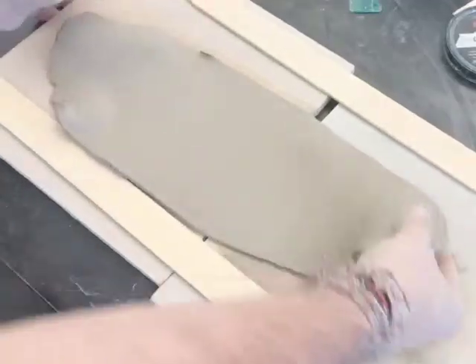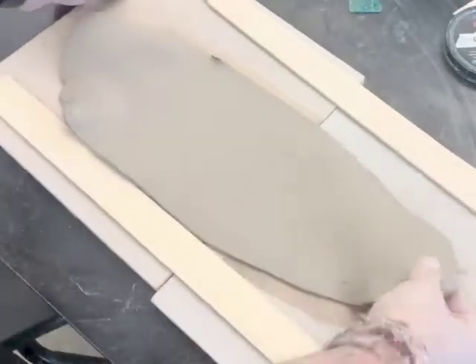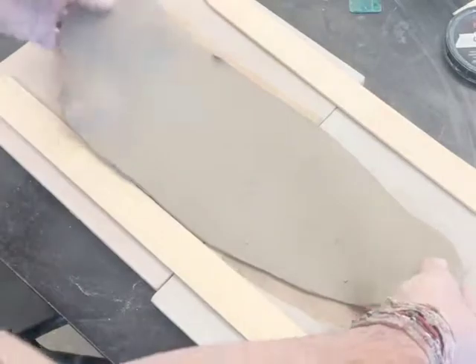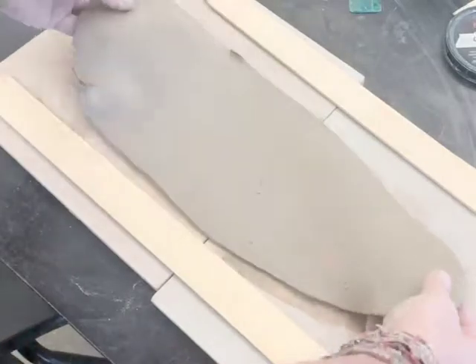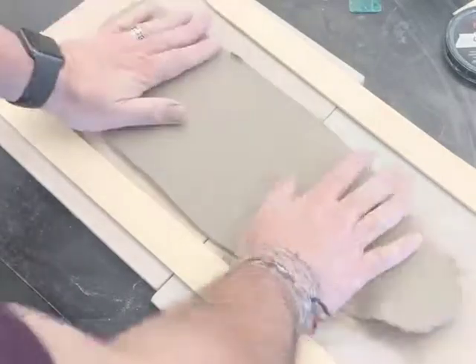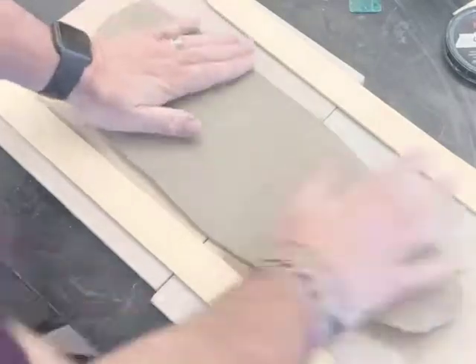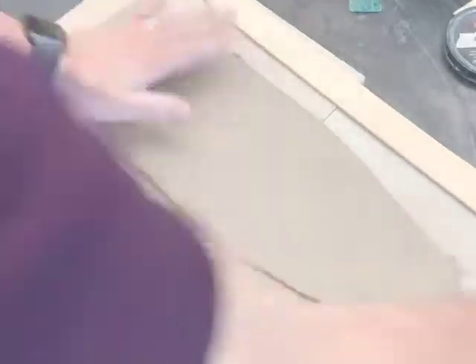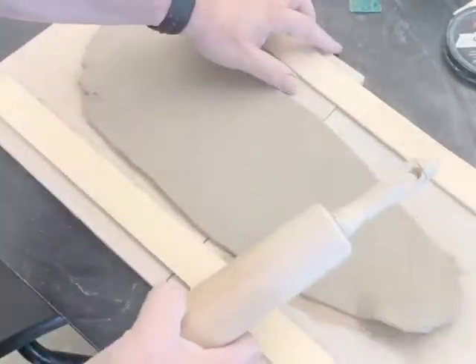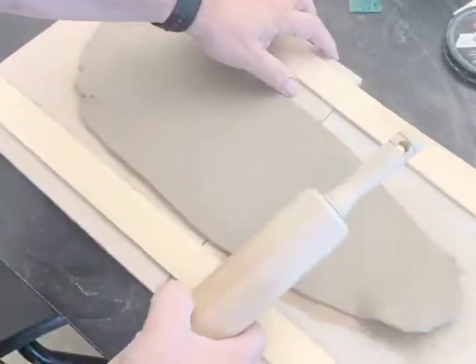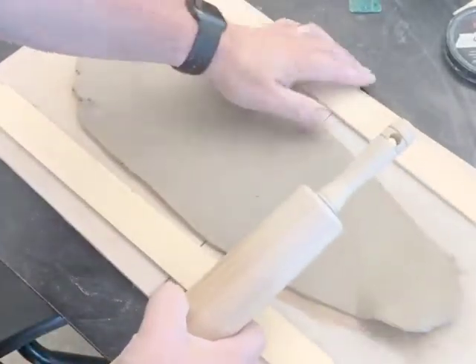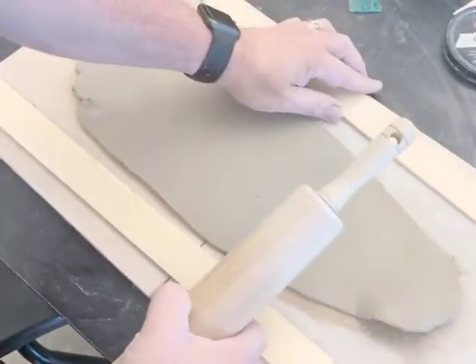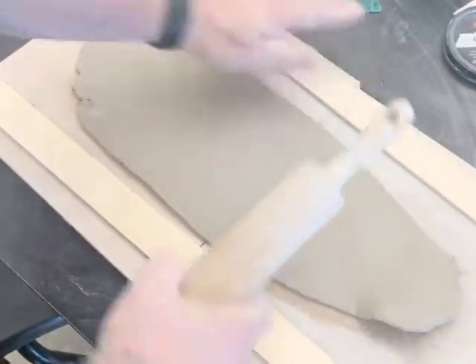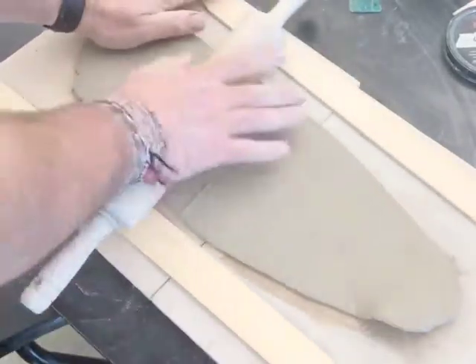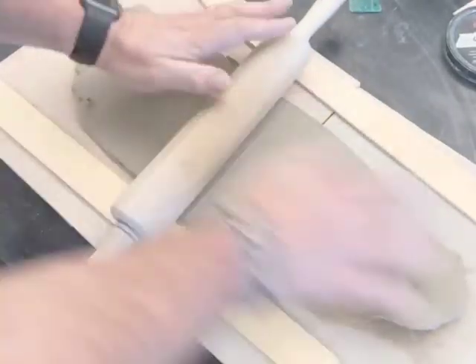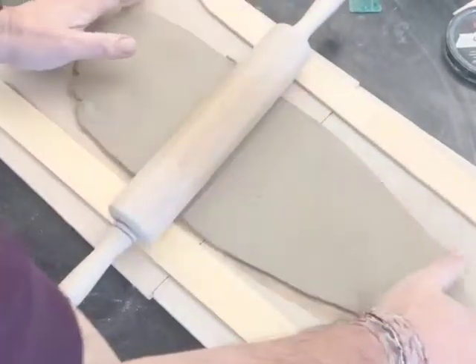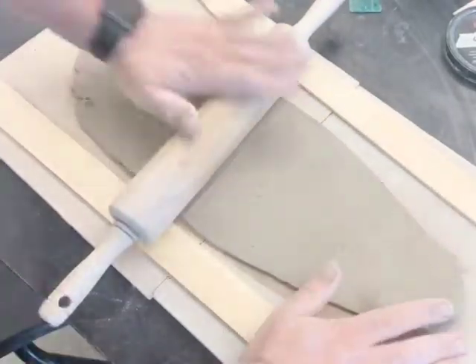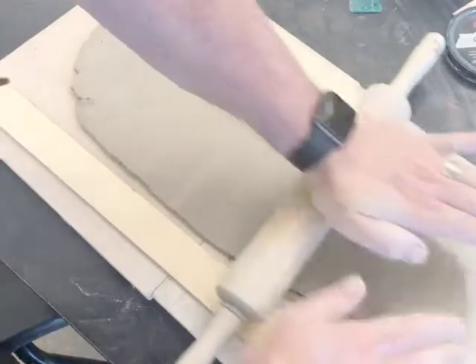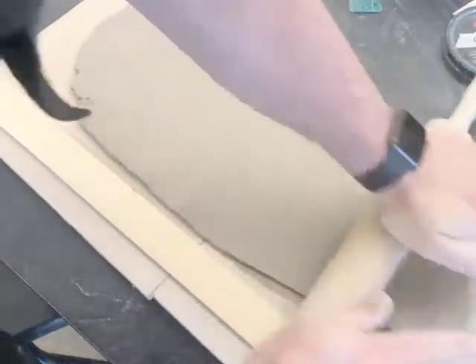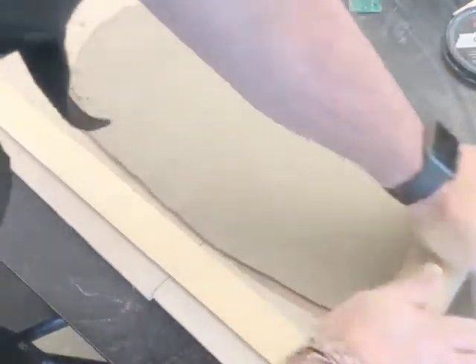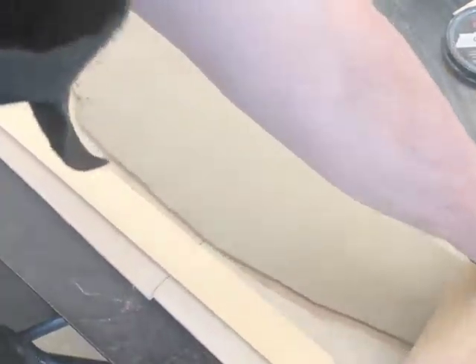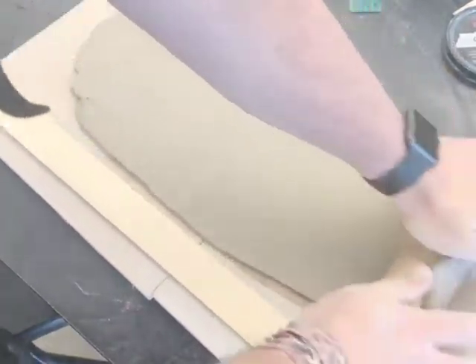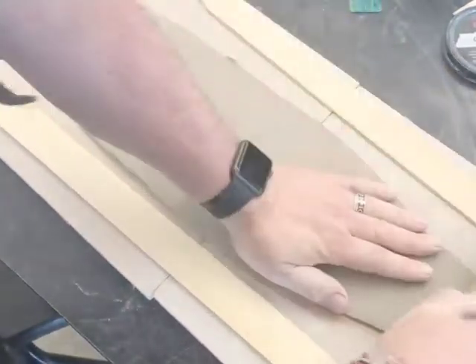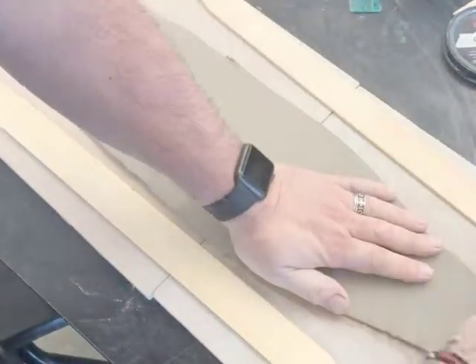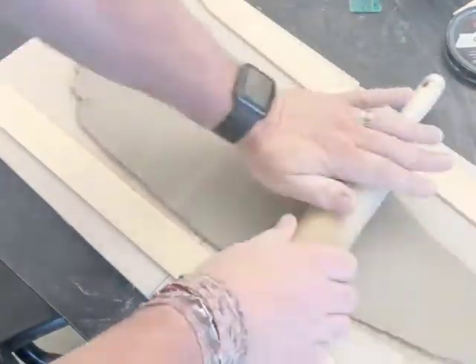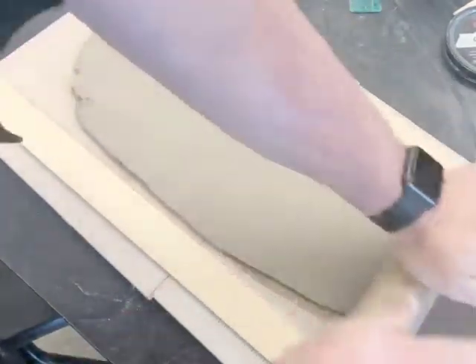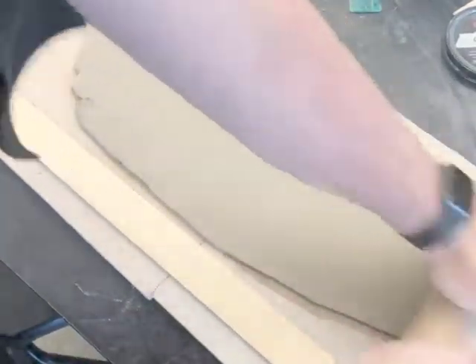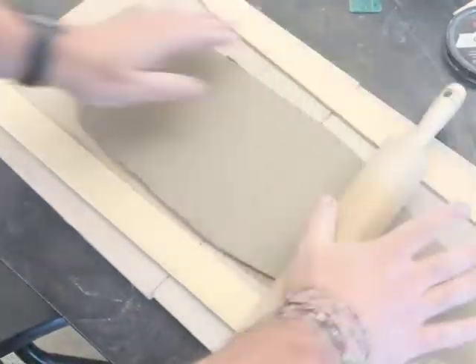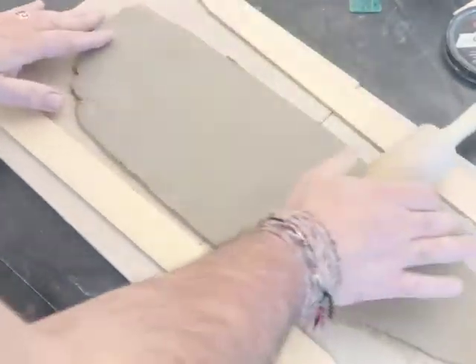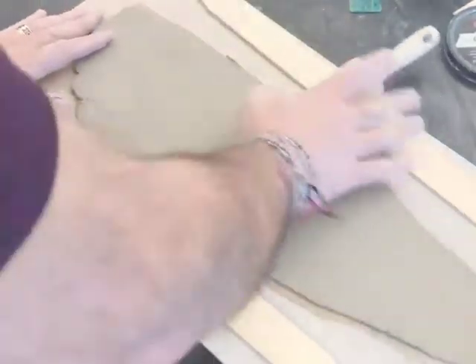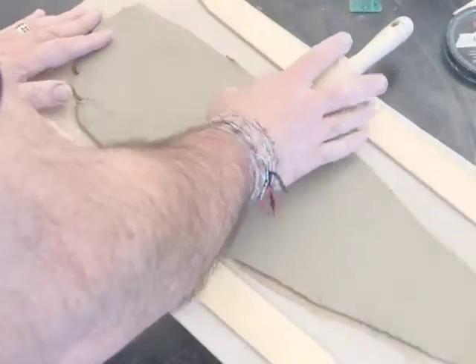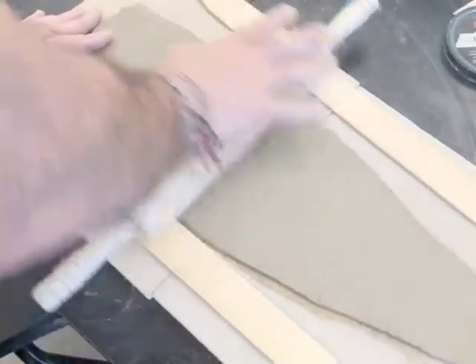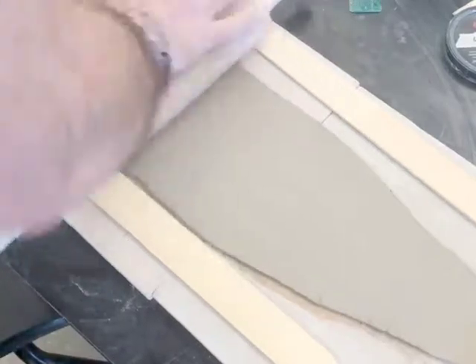If I'm just patient and gentle with my rolling, I can make sure that the boards stay together enough to get a nice, clean slab — in this case, a little bit over 13 inches, because I want to make sure that I have extra to cut off.